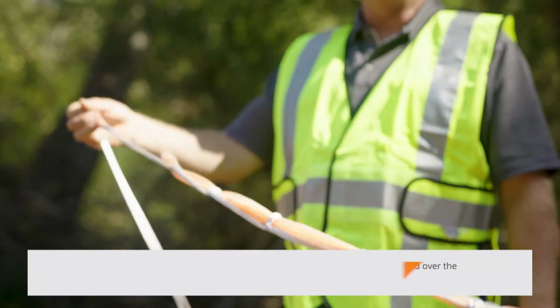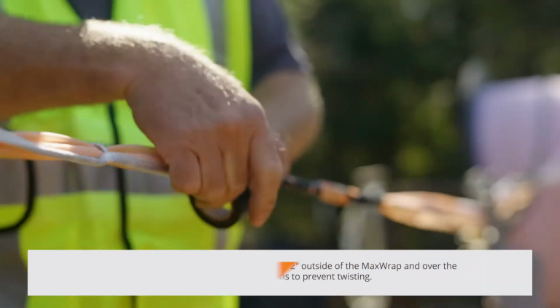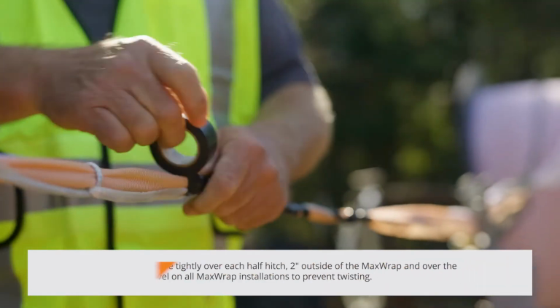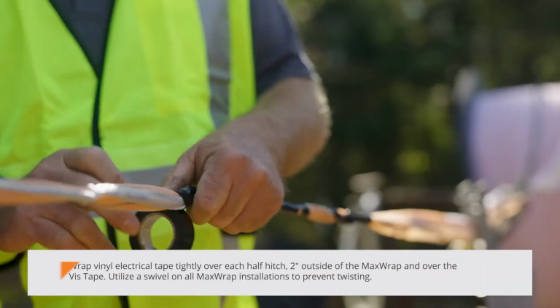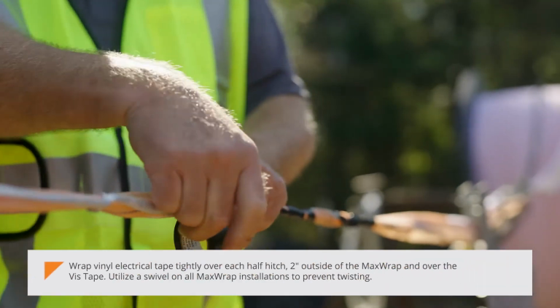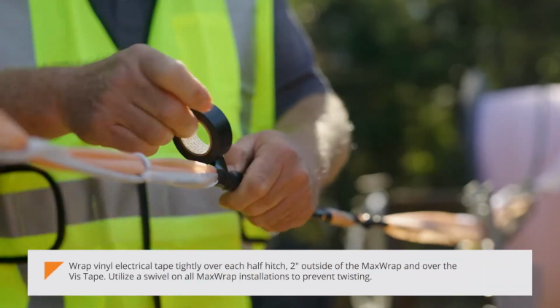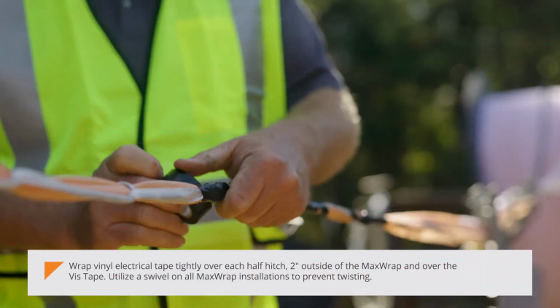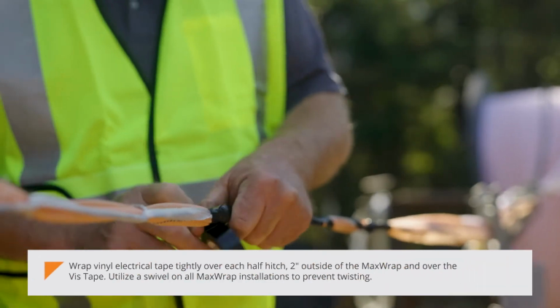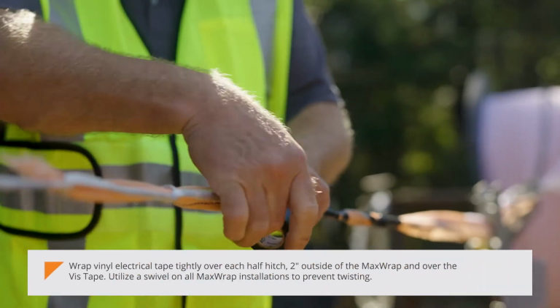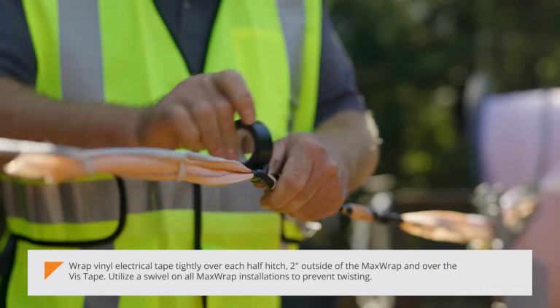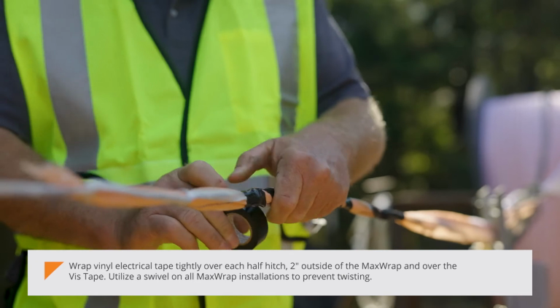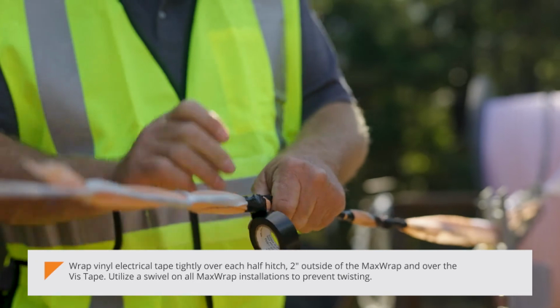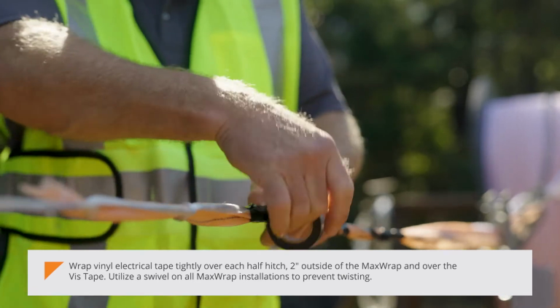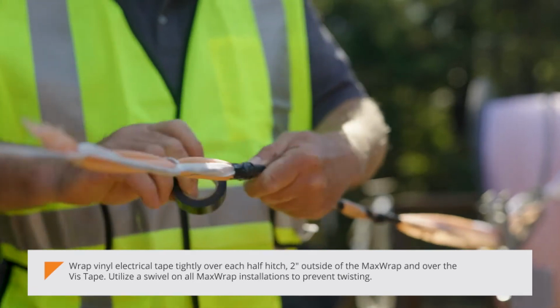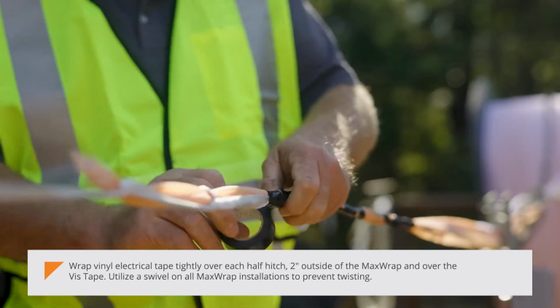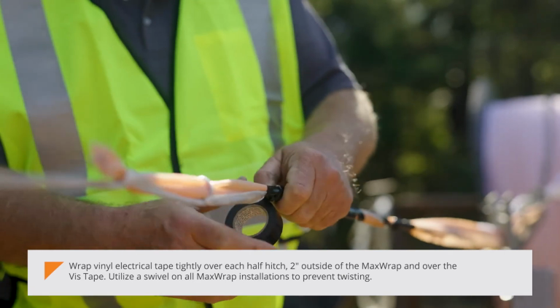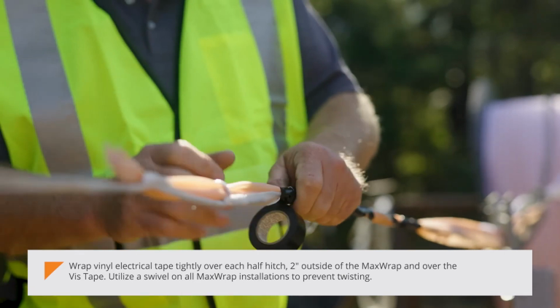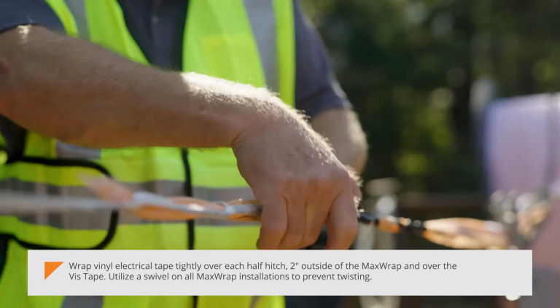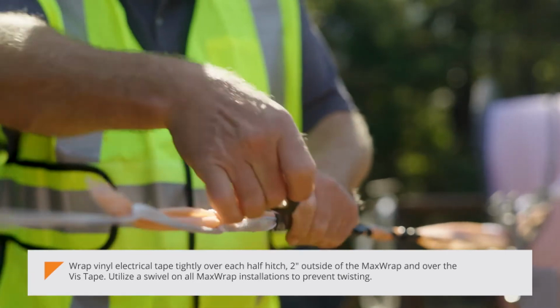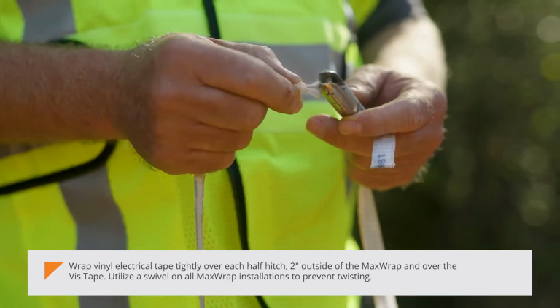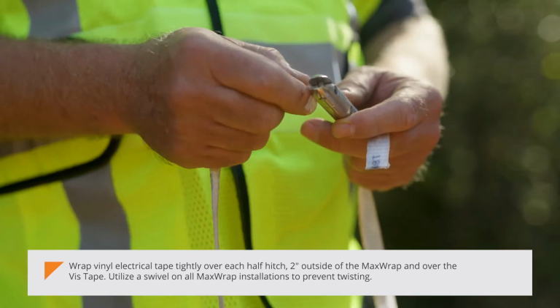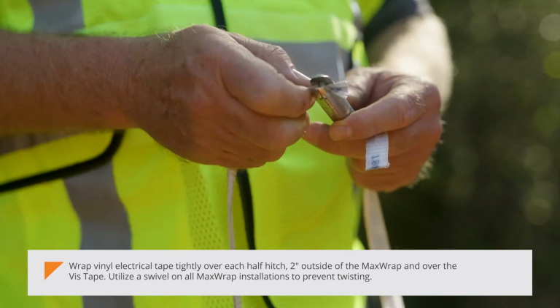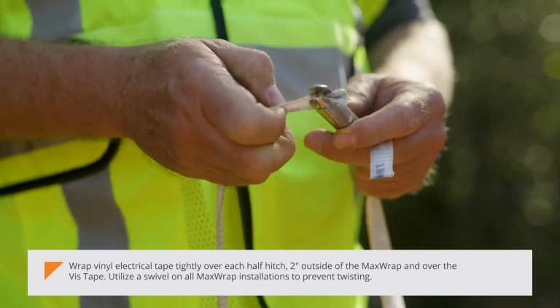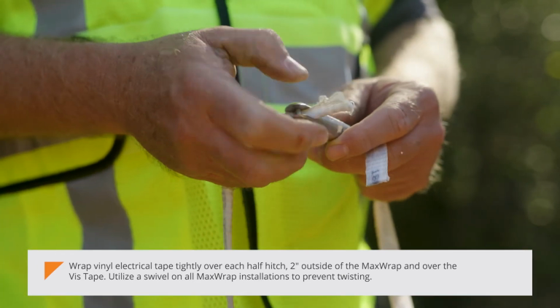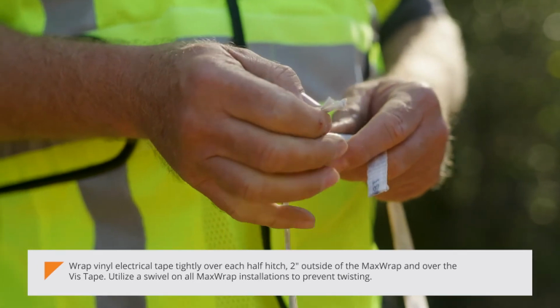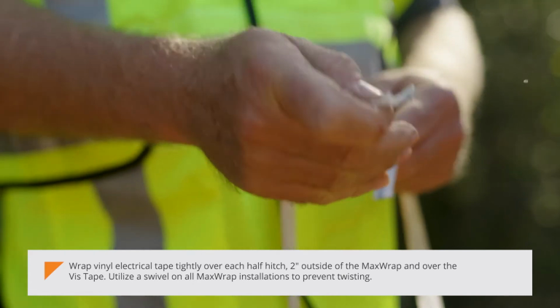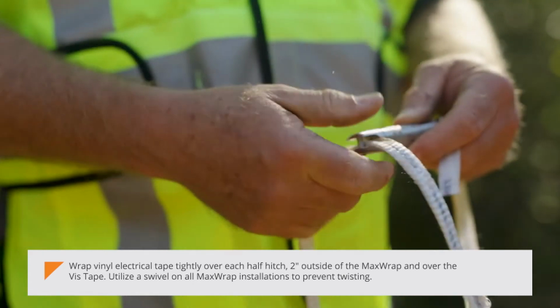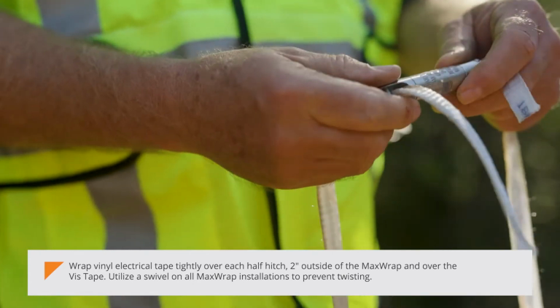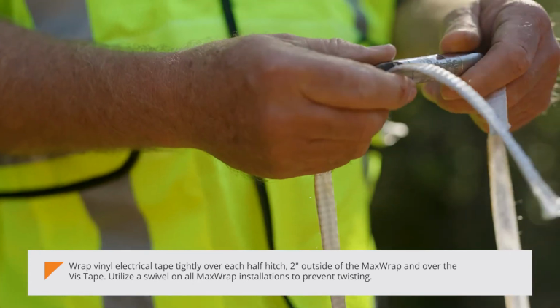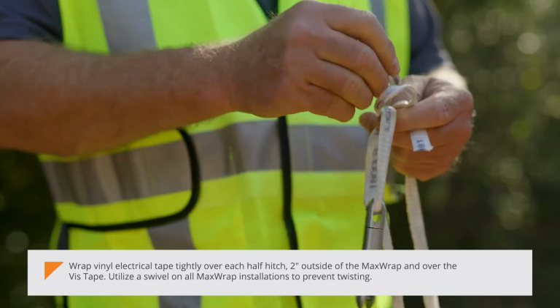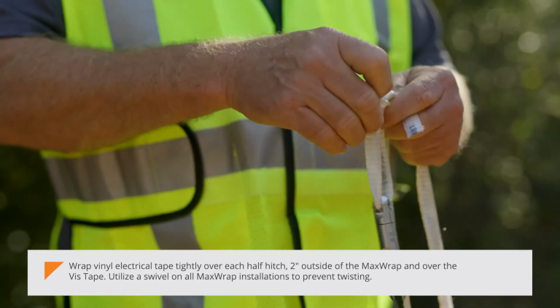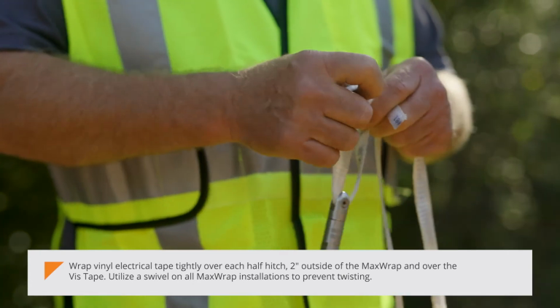Wrap vinyl electrical tape tightly over each half hitch, 2 inches outside of the MaxWrap and over the vis tape. Utilize a swivel on all MaxWrap installations to prevent twisting.